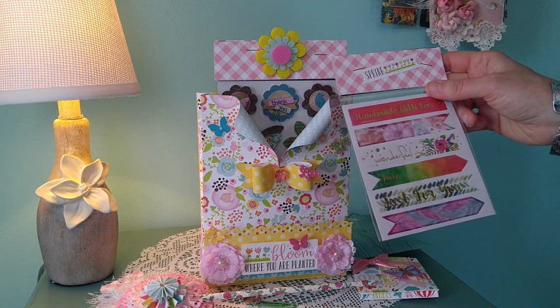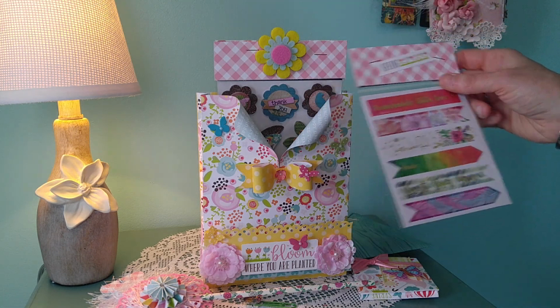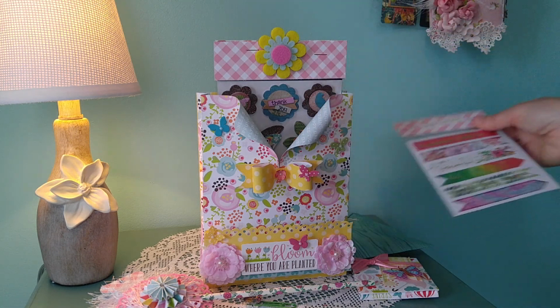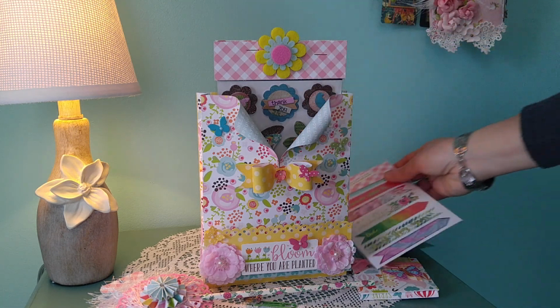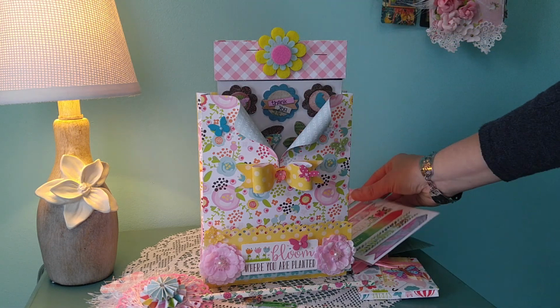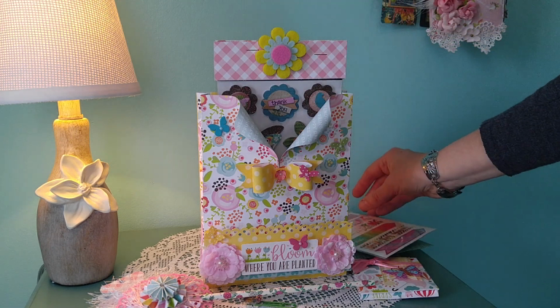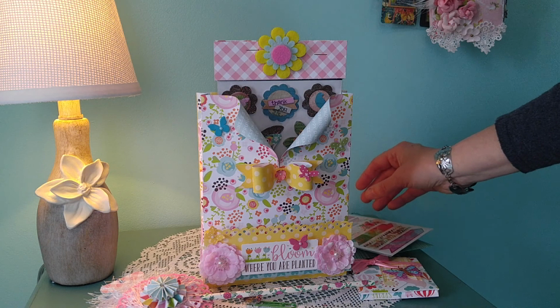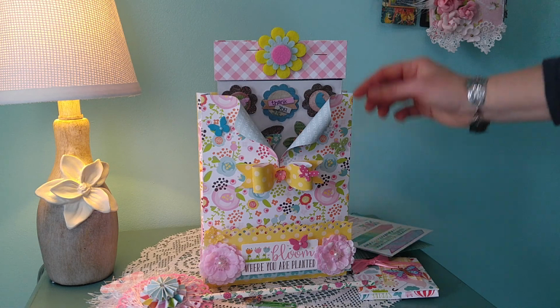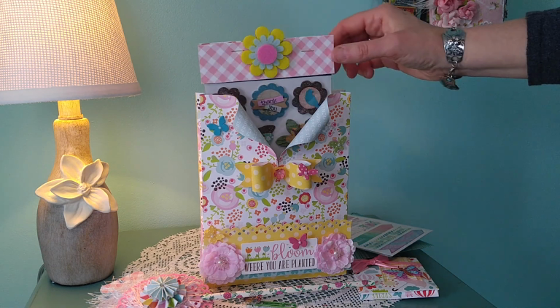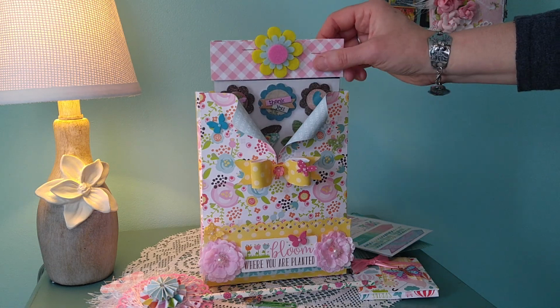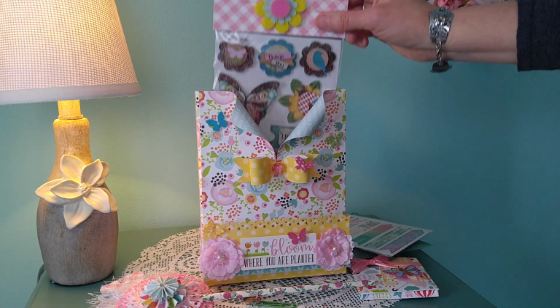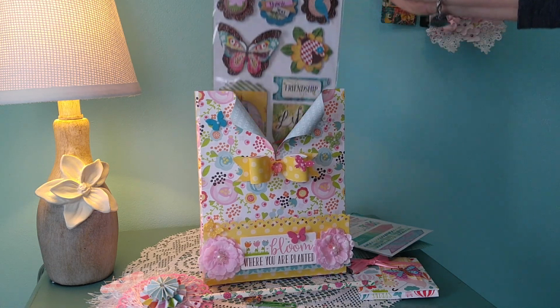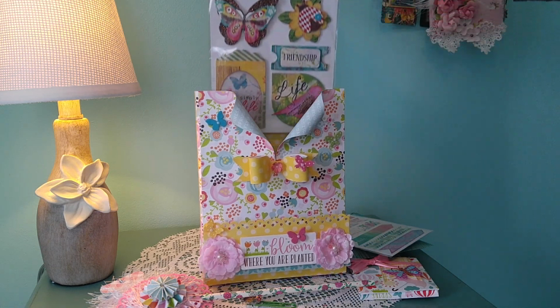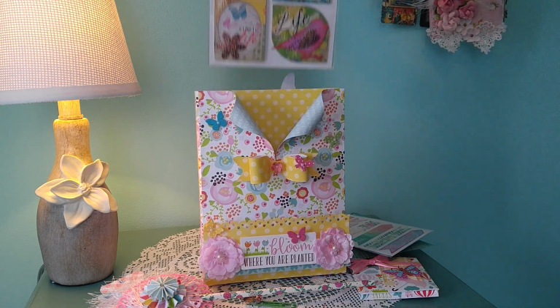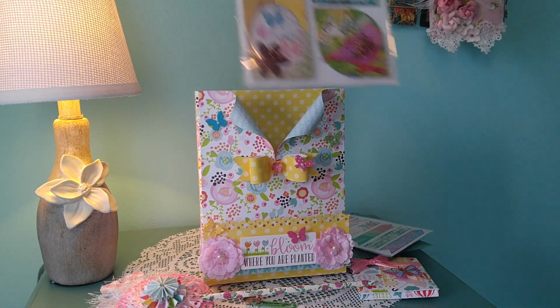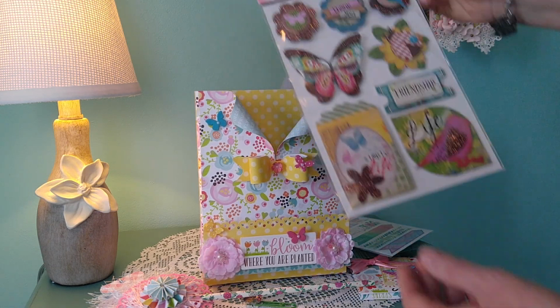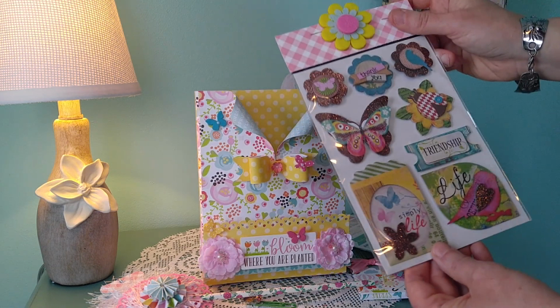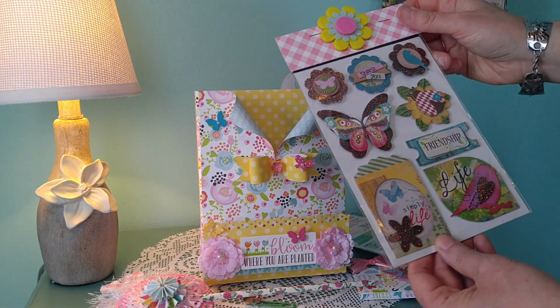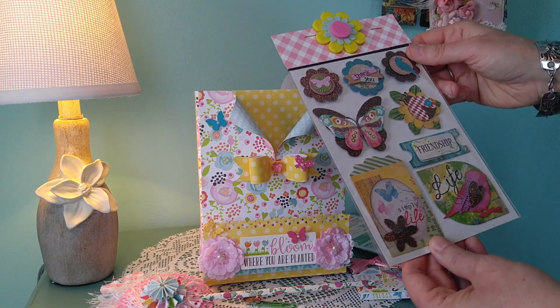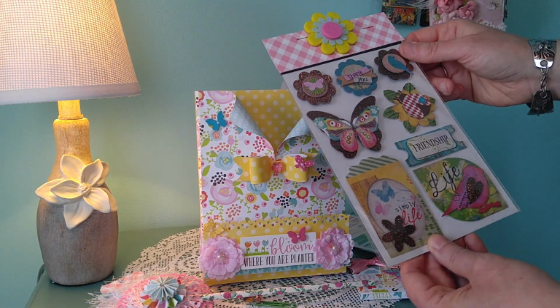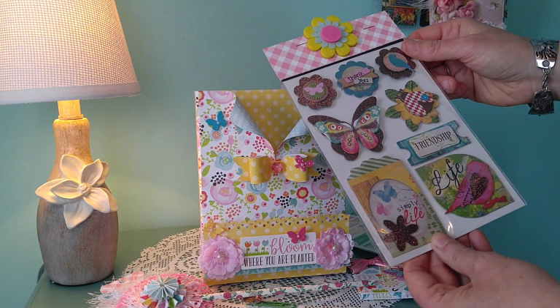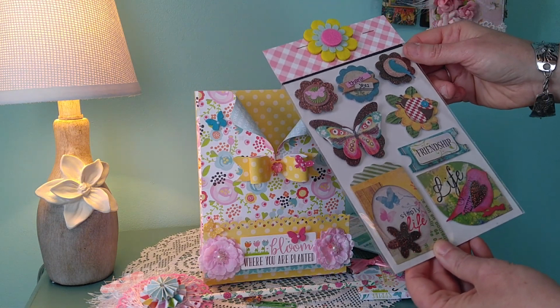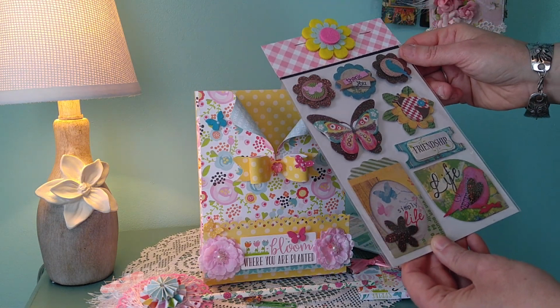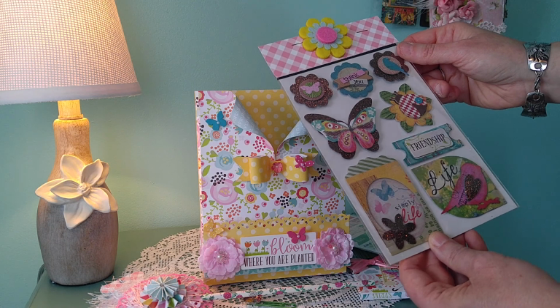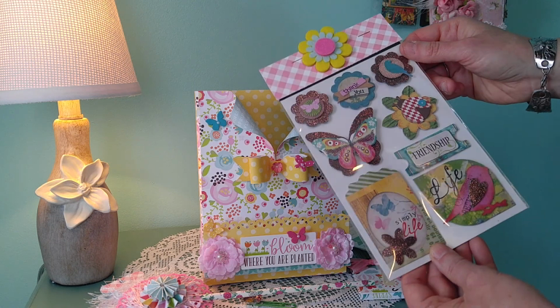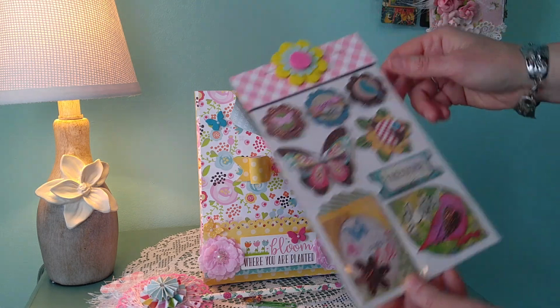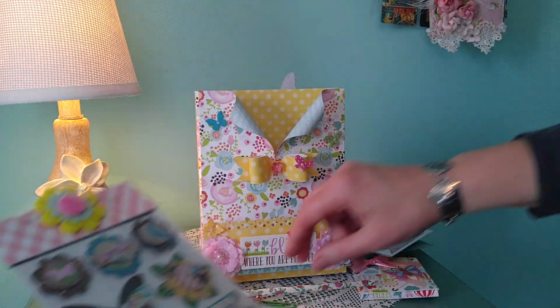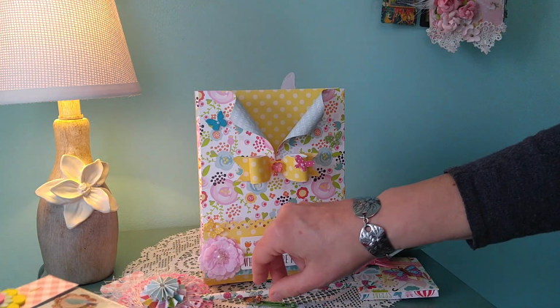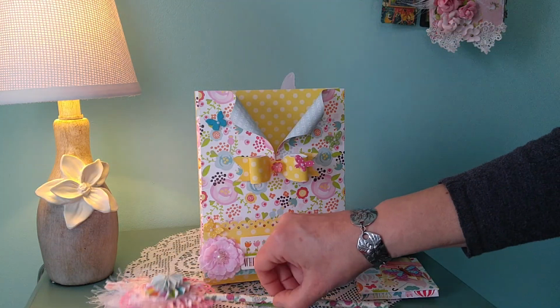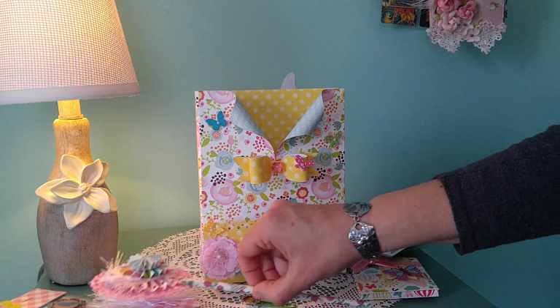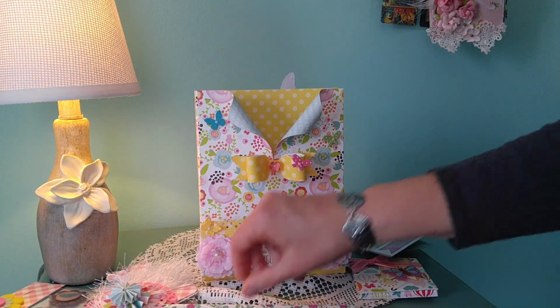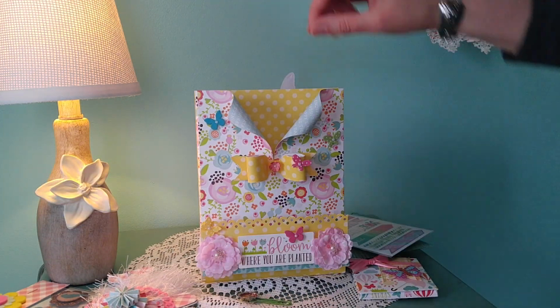Inside there are some flags and watercolor-themed arrow kind of things from Michaels. Hopefully she'll be able to use those, and then there are Dollar Tree embellishments — again butterfly, spring-themed, and friendship-themed. They're right over here.